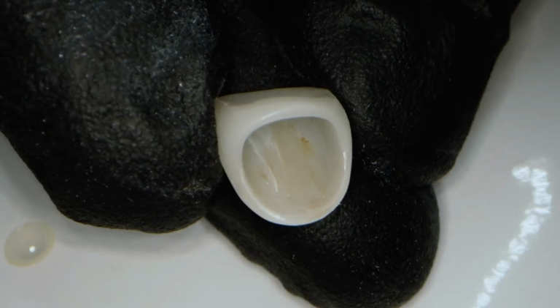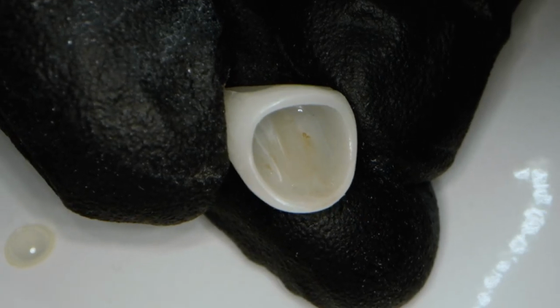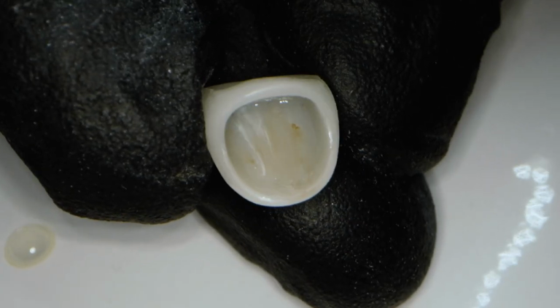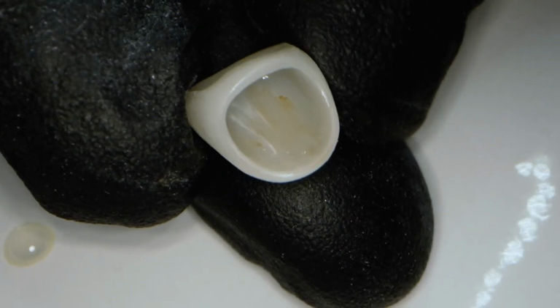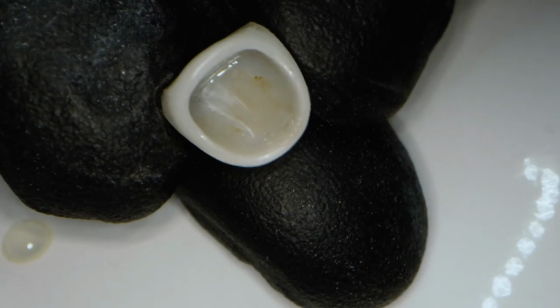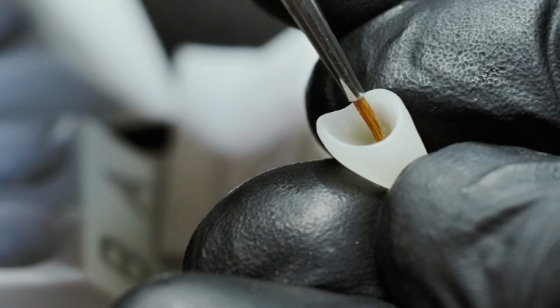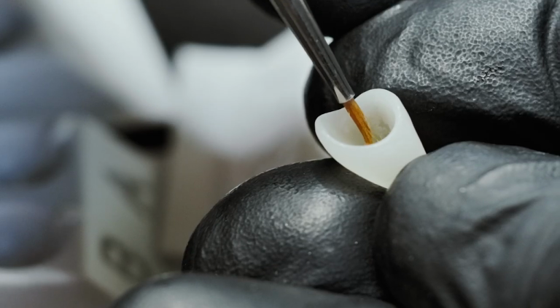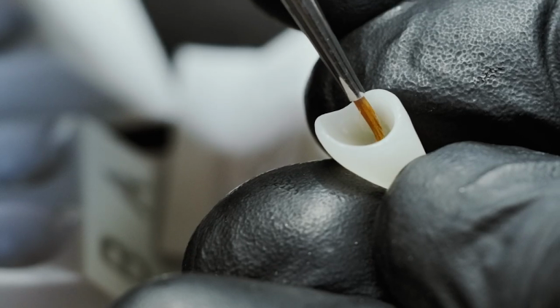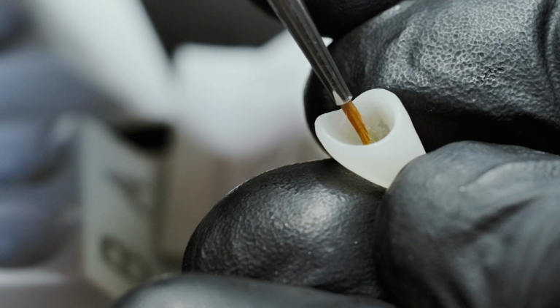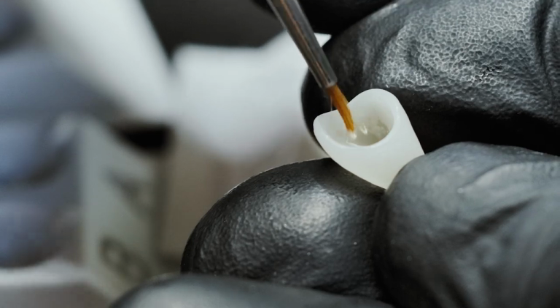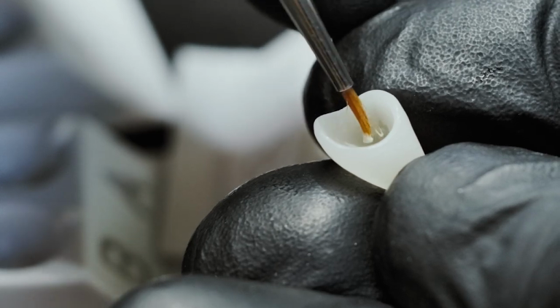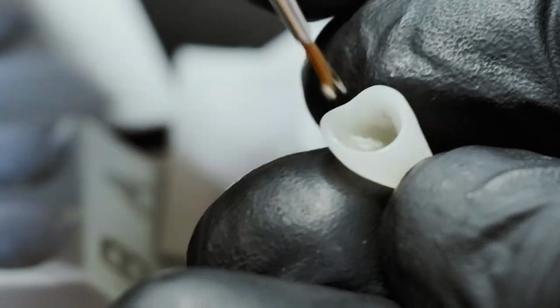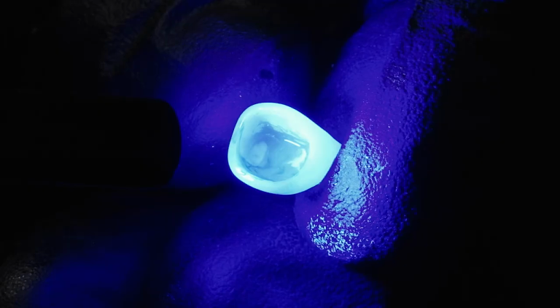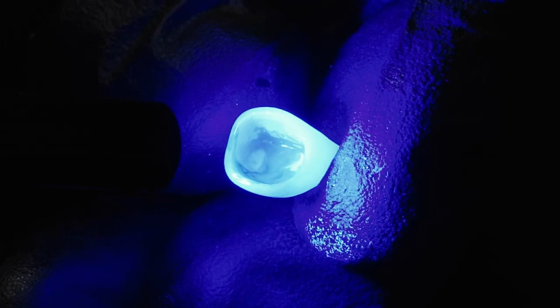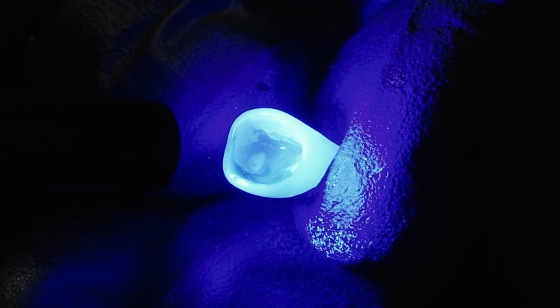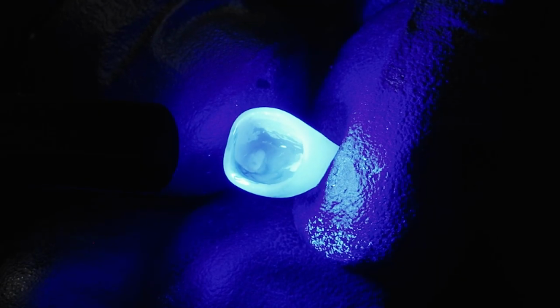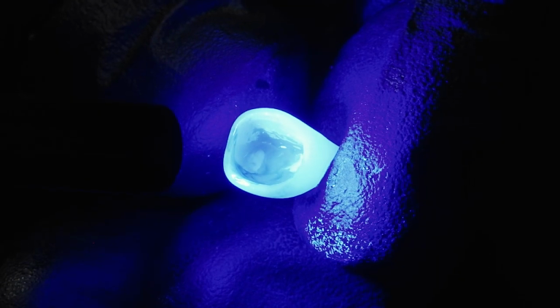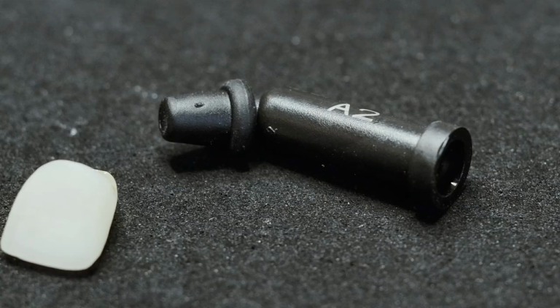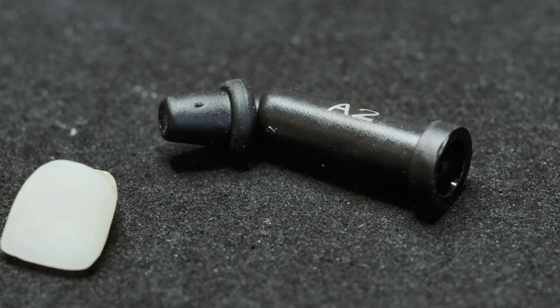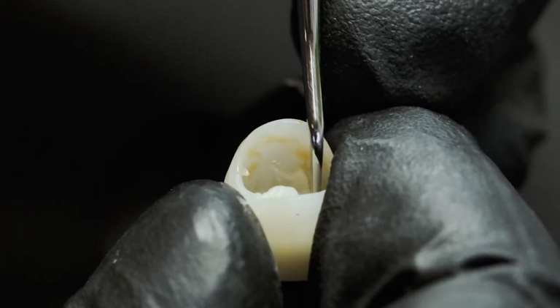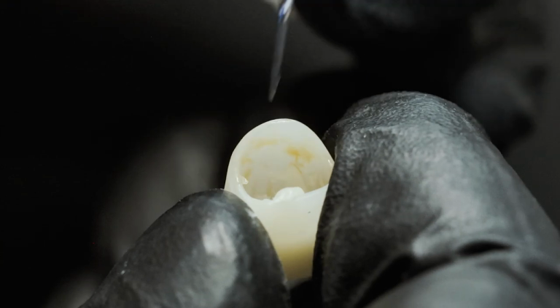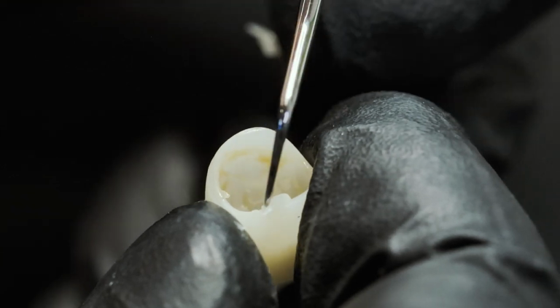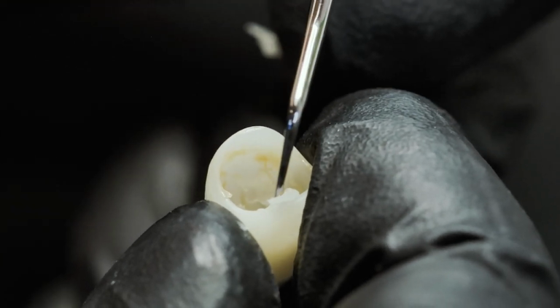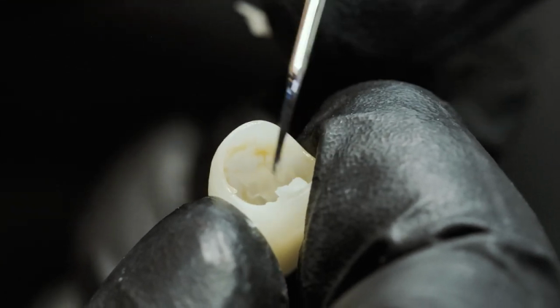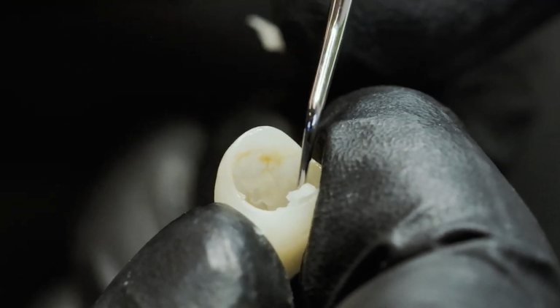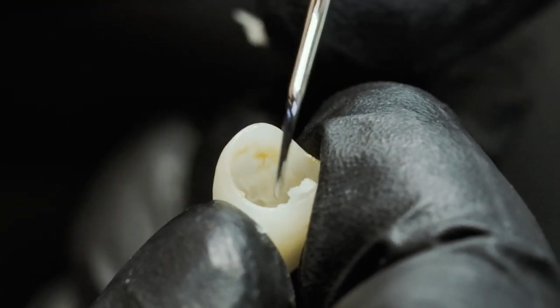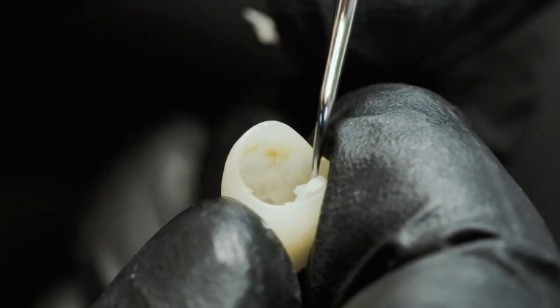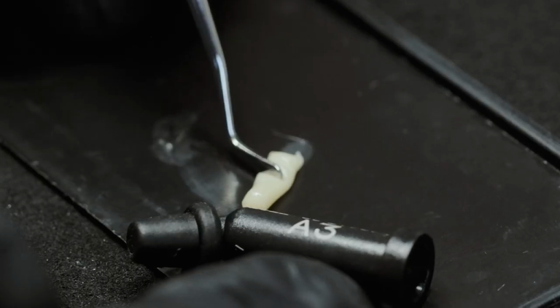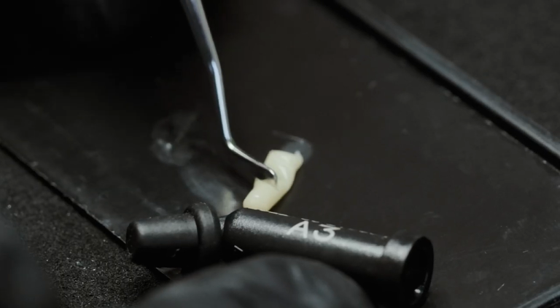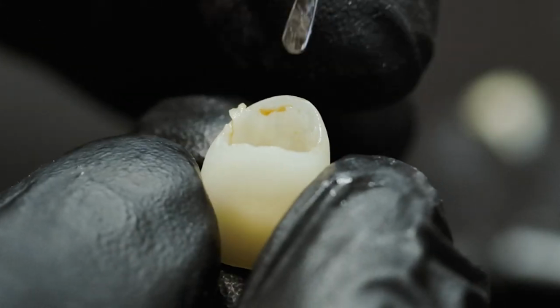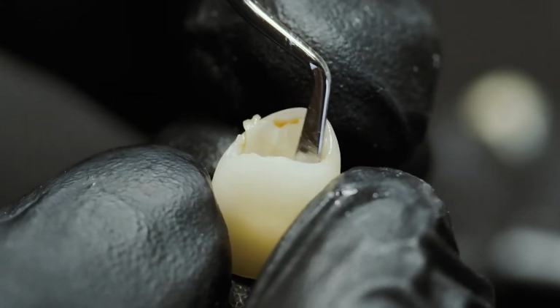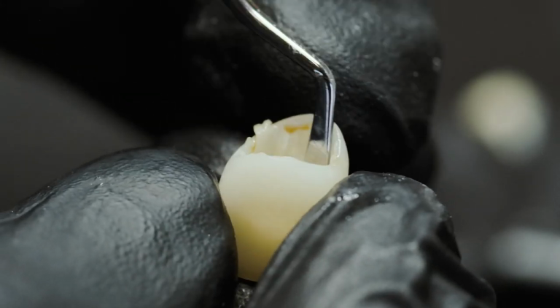I also add white spots or halo effects around the incisal margin, then light cure. I finally apply the cement I want to bond the restoration — in this case I use Edelweiss composite.